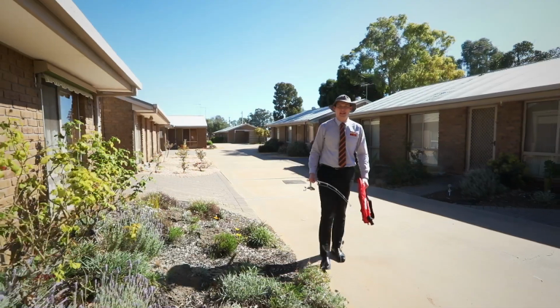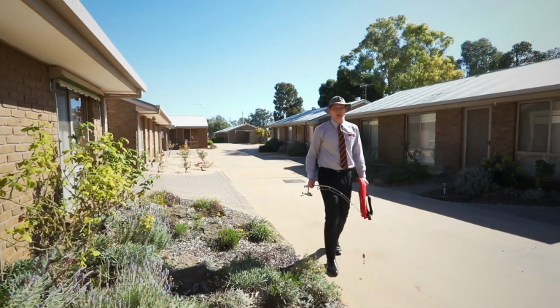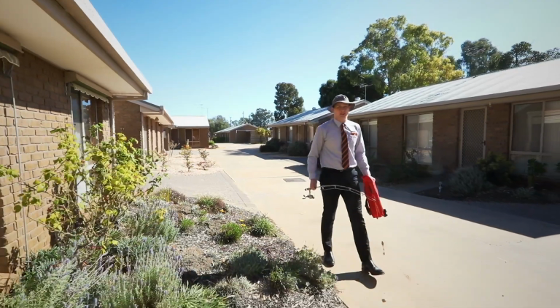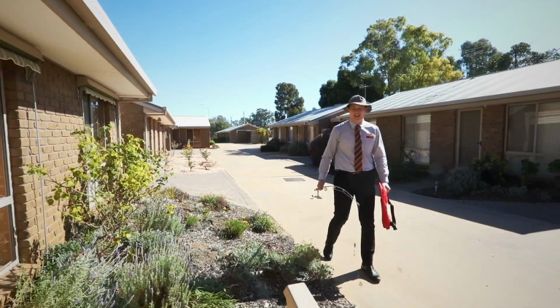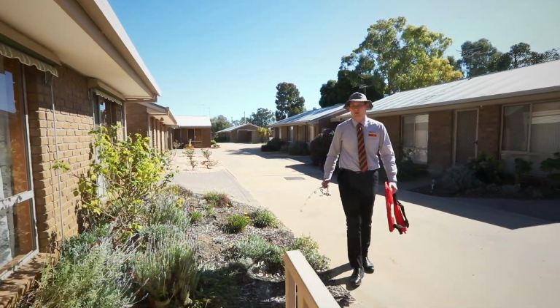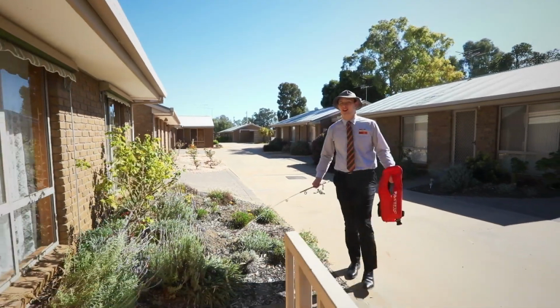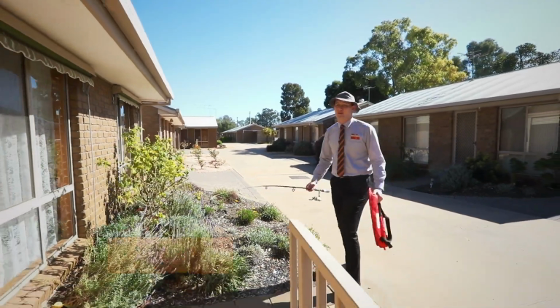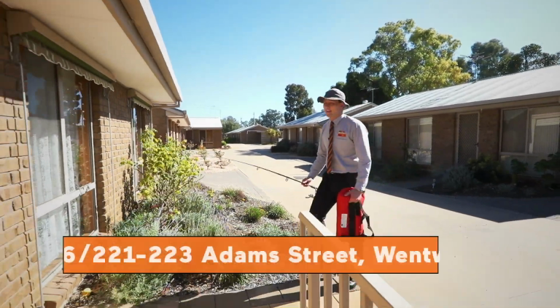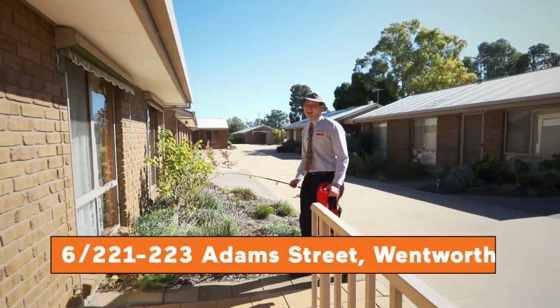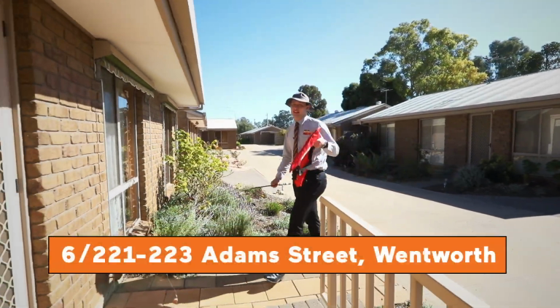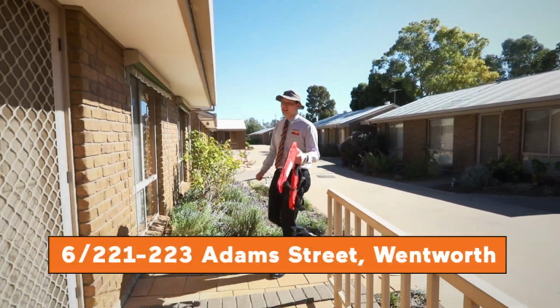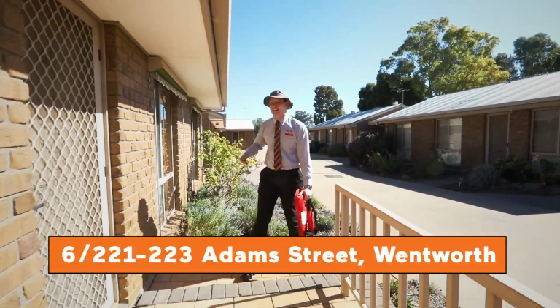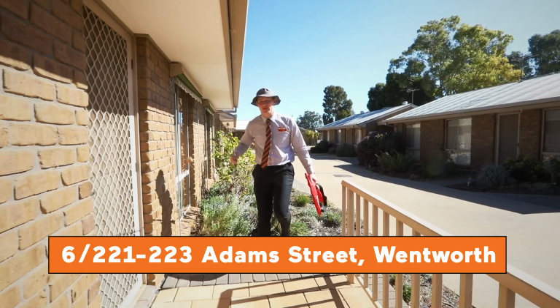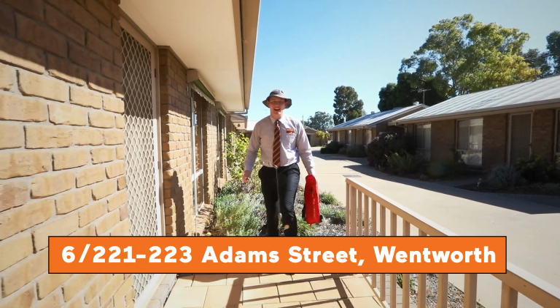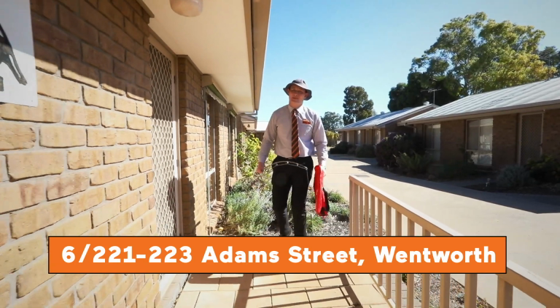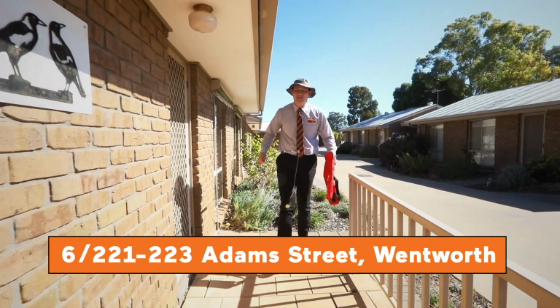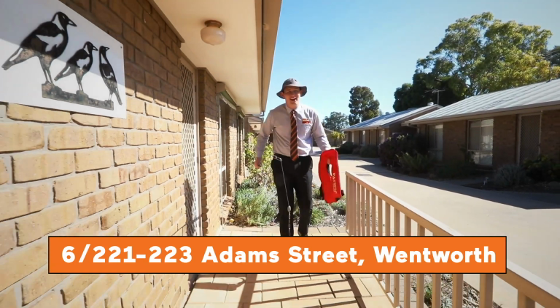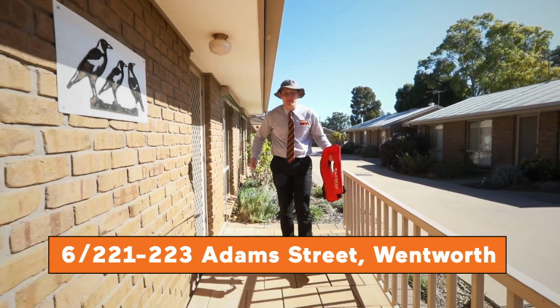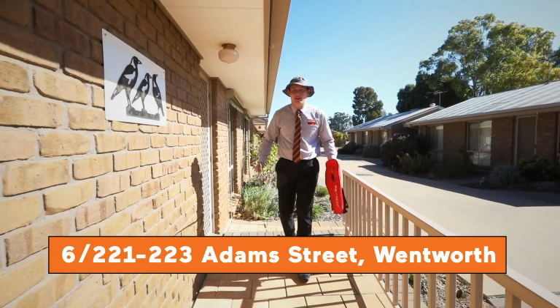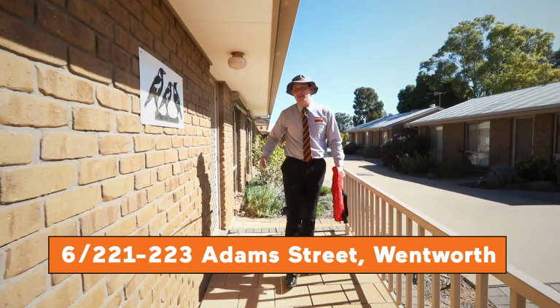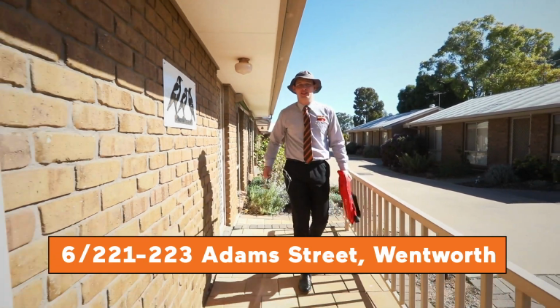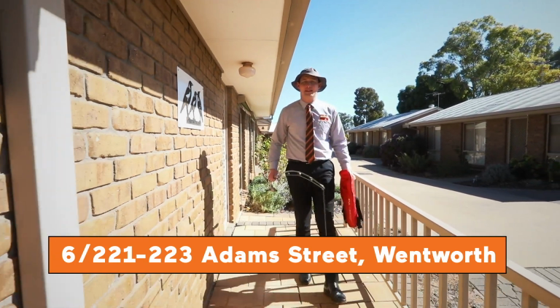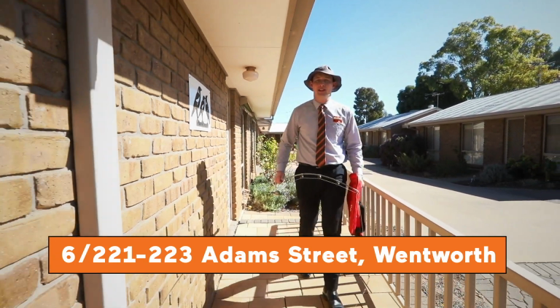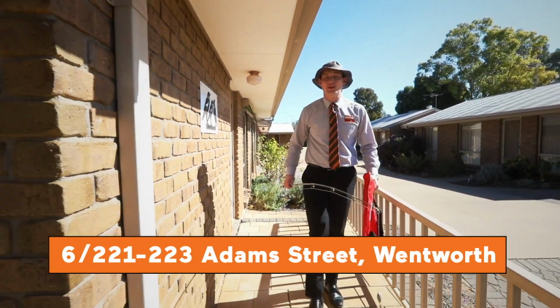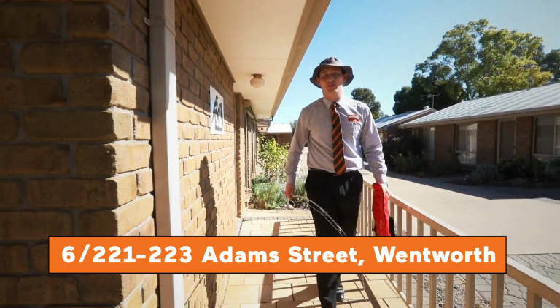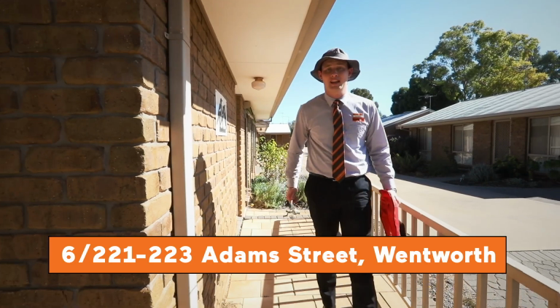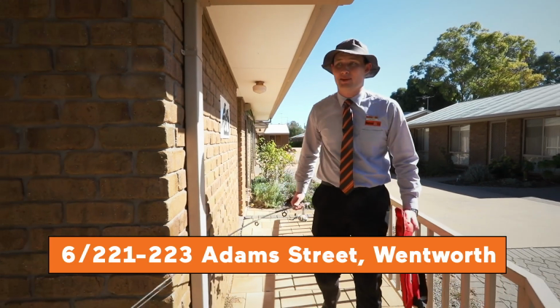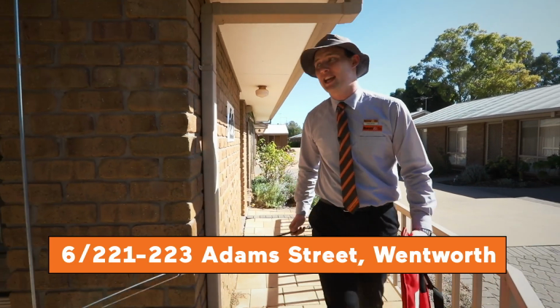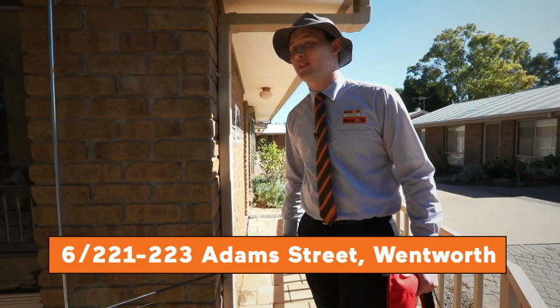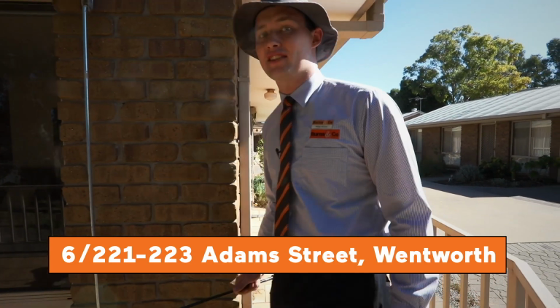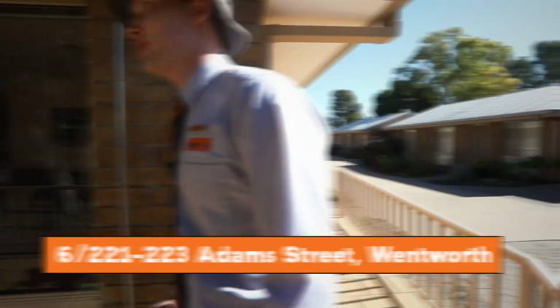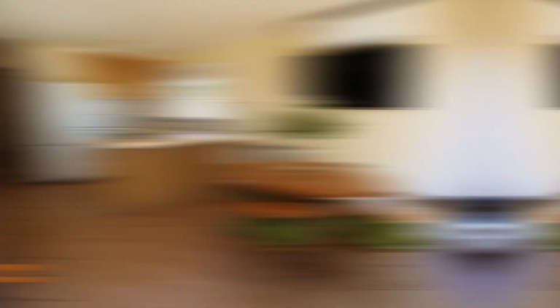Now you're probably wondering, Riley, why on earth are you wearing that hat, holding a life jacket and a fishing rod? And to be honest, I don't really blame you, but this unit has something pretty special going for it. Anyway, come on, I forgot to slip-slop-slap.